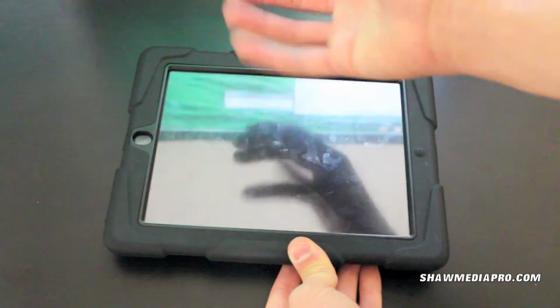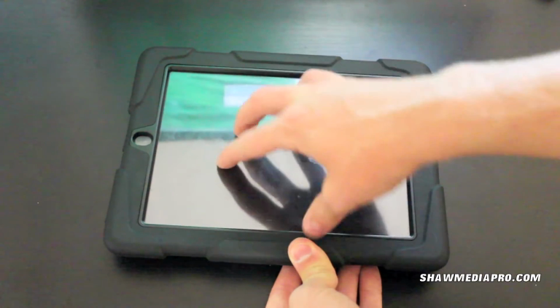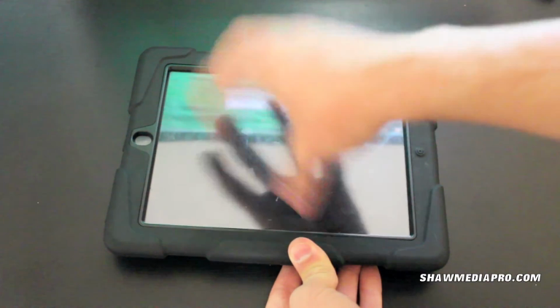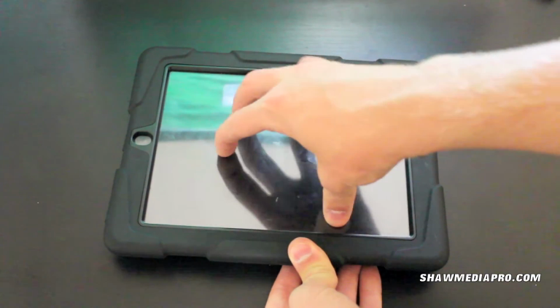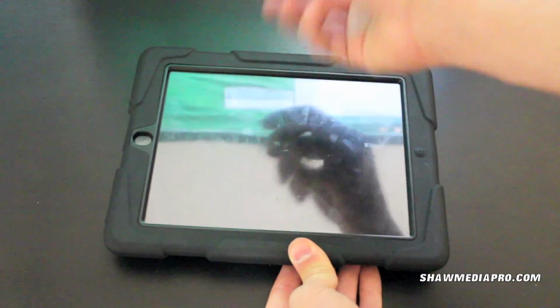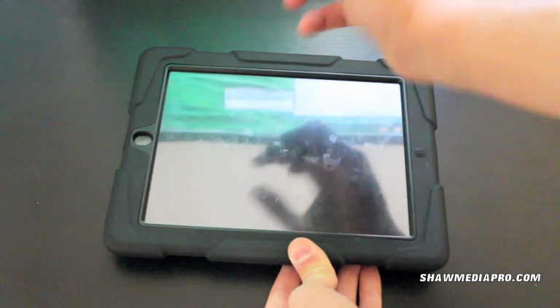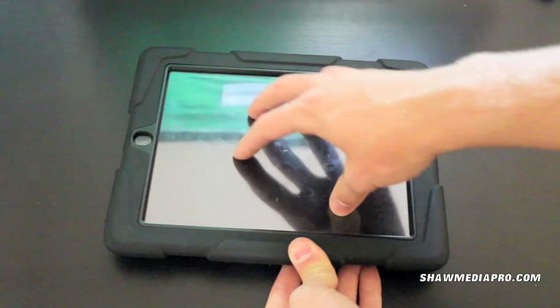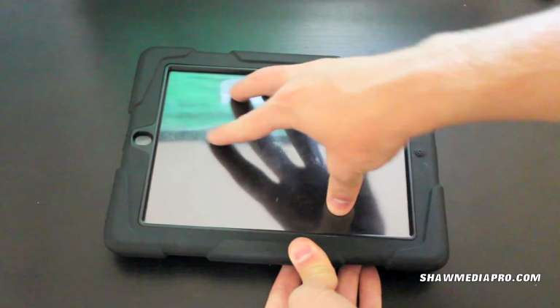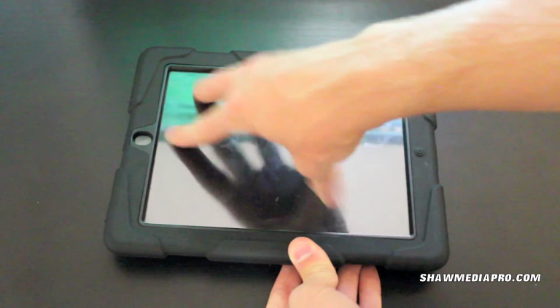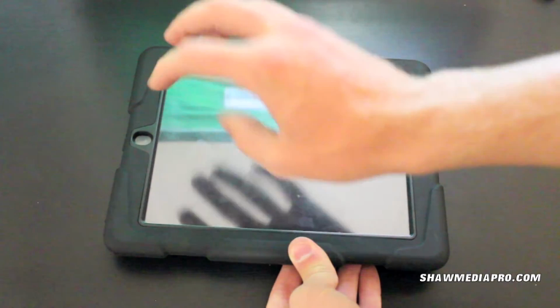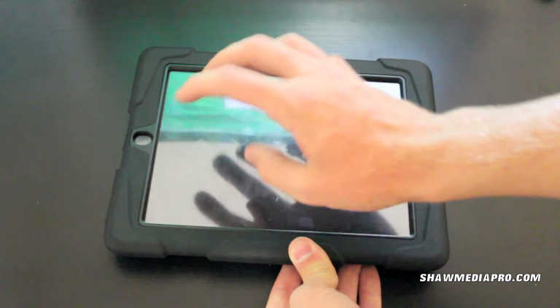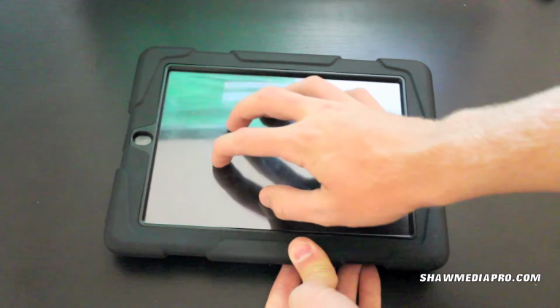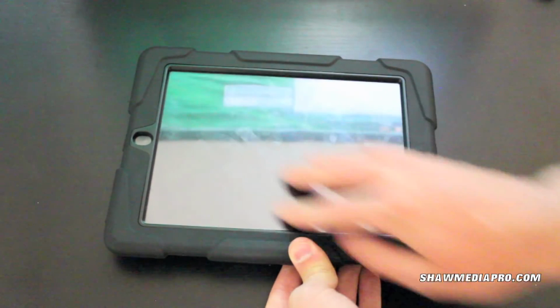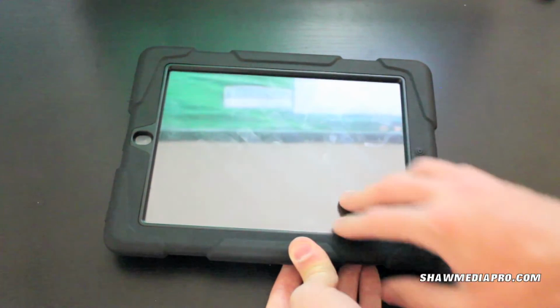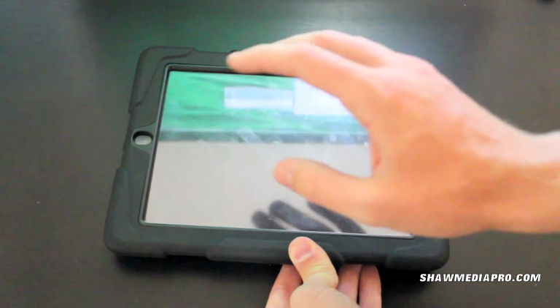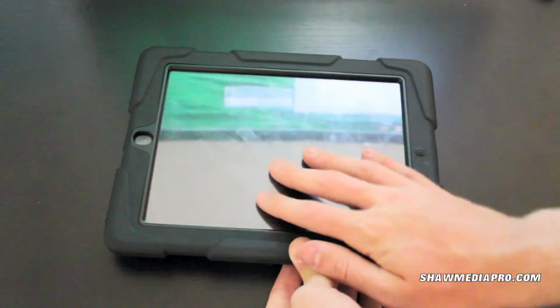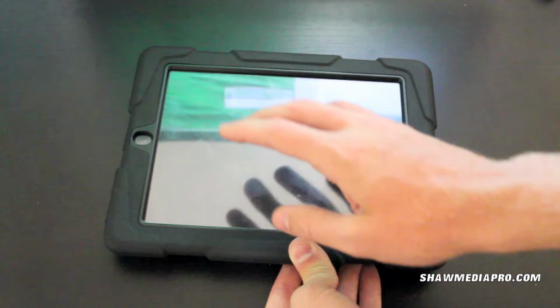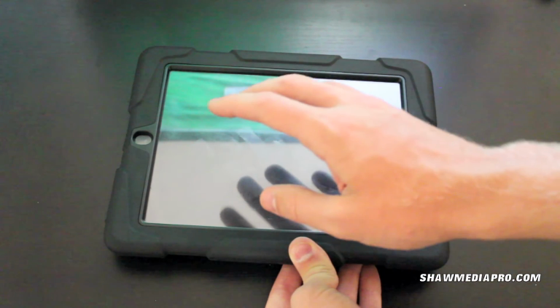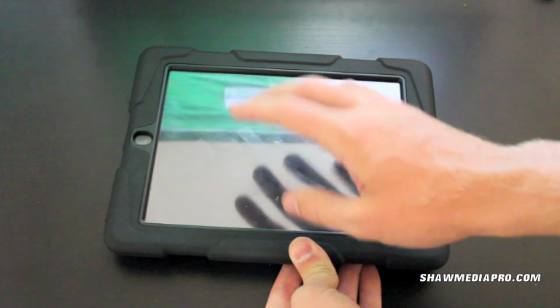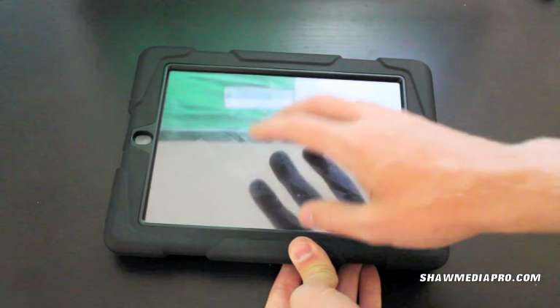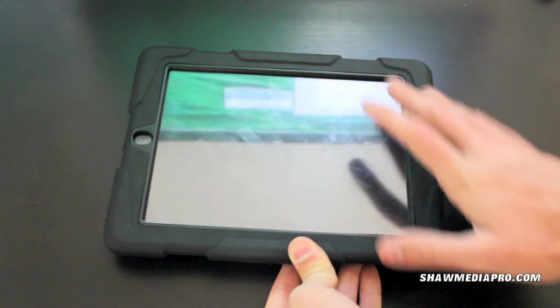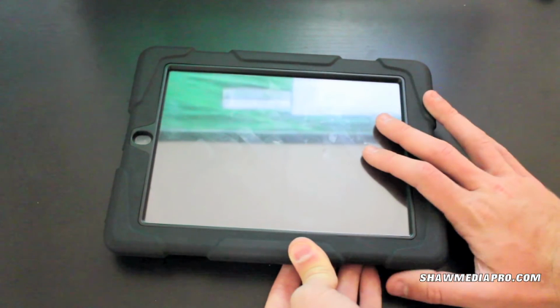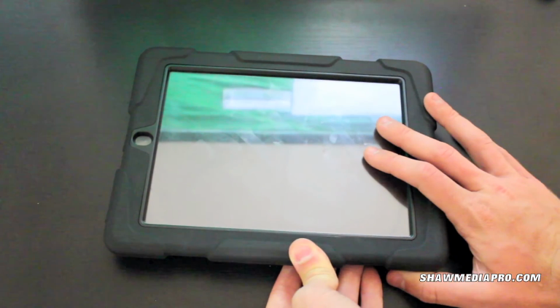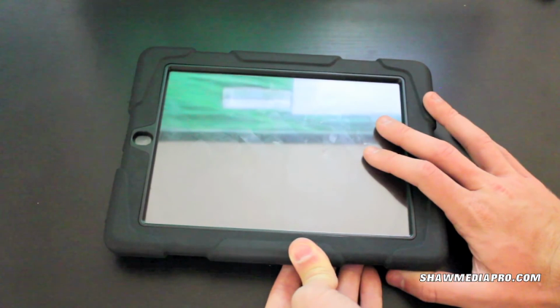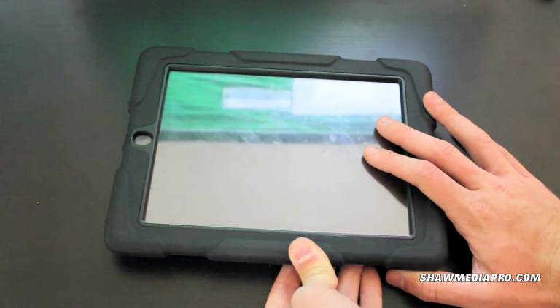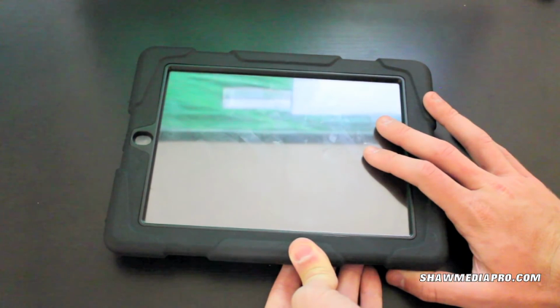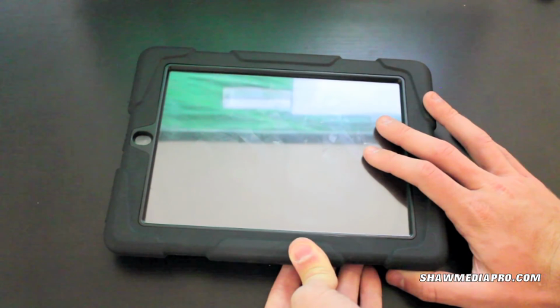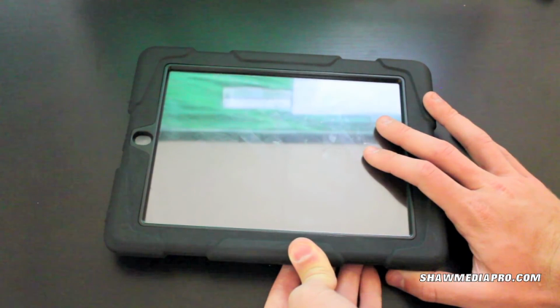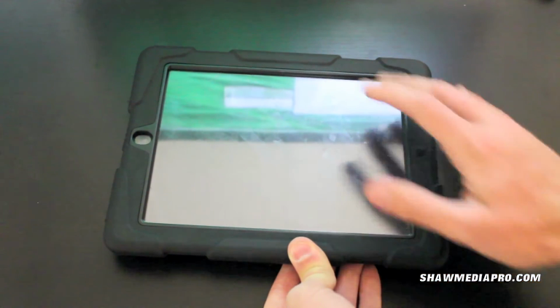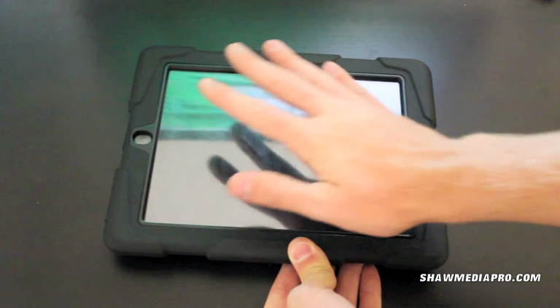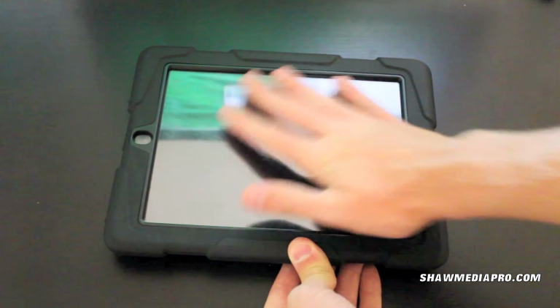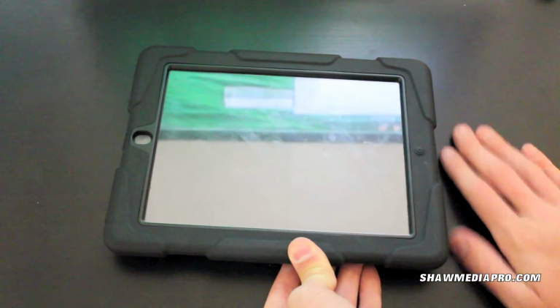I've had kids playing on this, I've had rocks doing this — it's a really protective case. It's dust proof, water resistant, shock proof and all that. I highly recommend it for what it is.